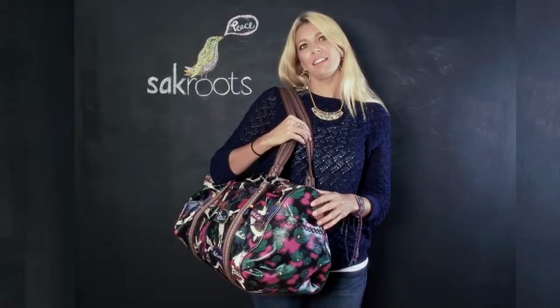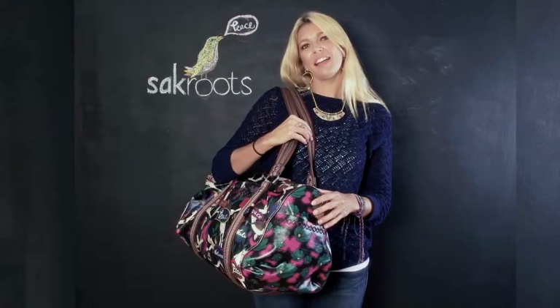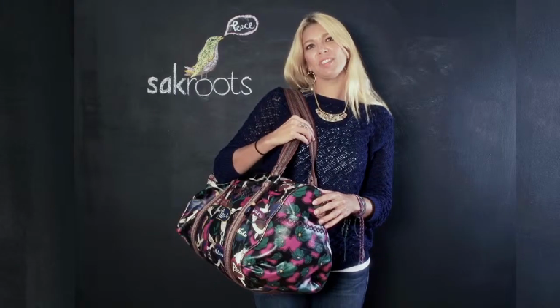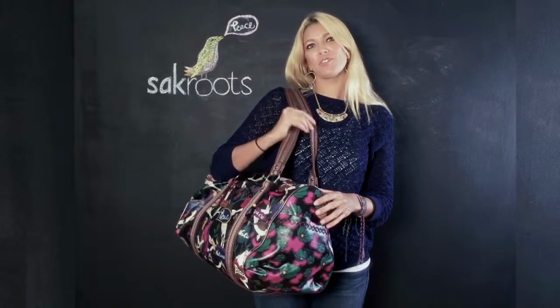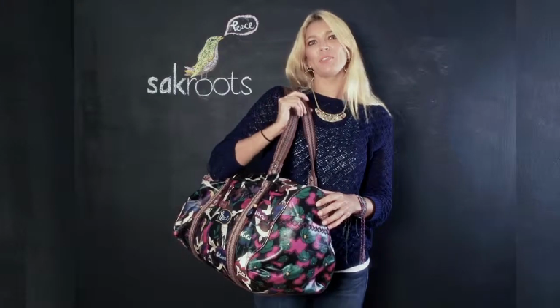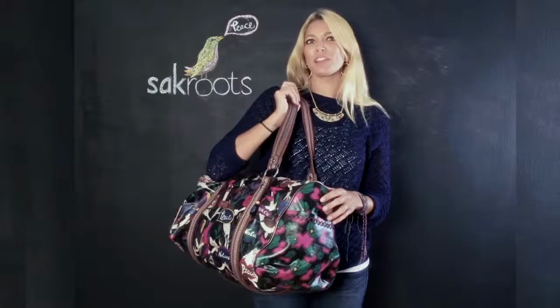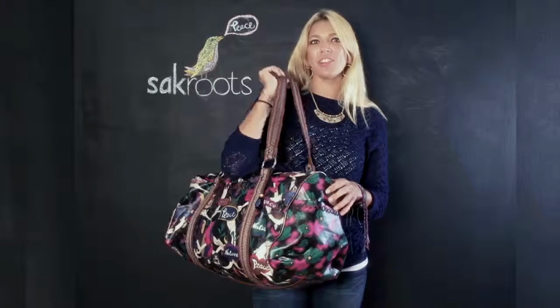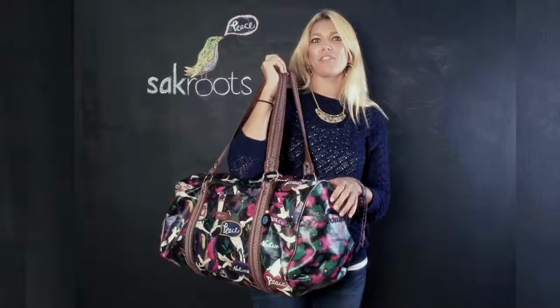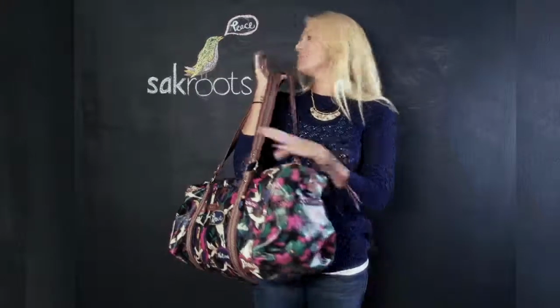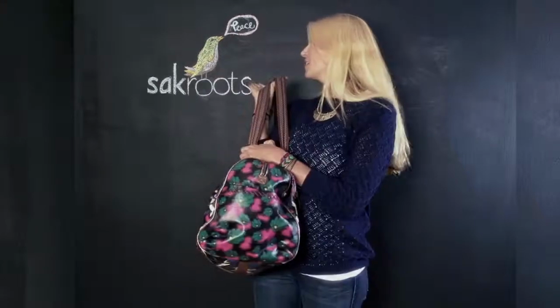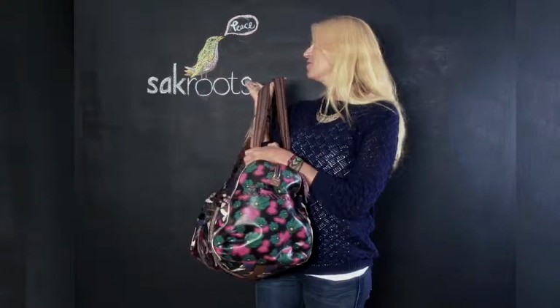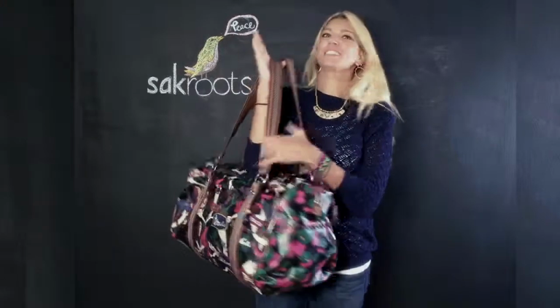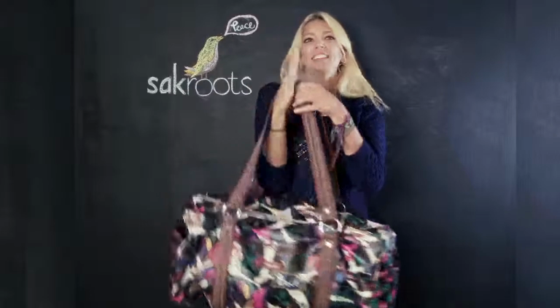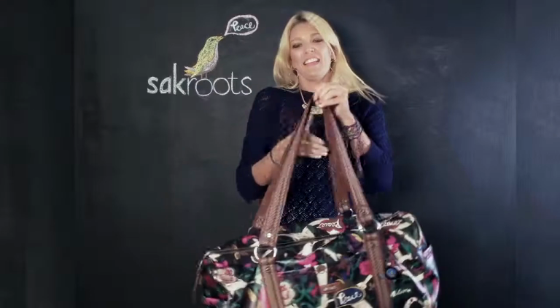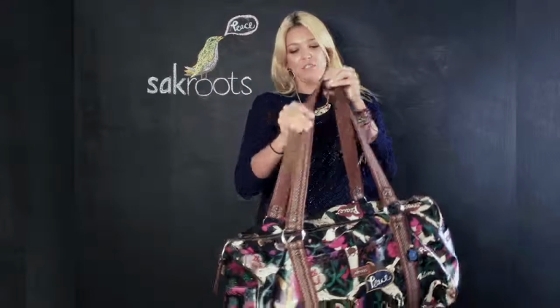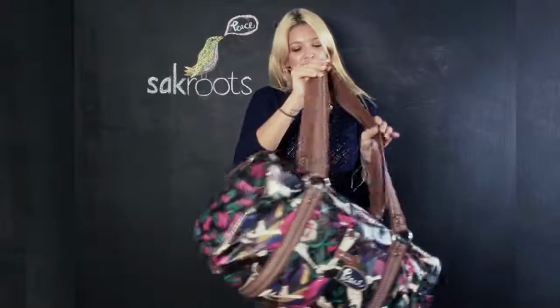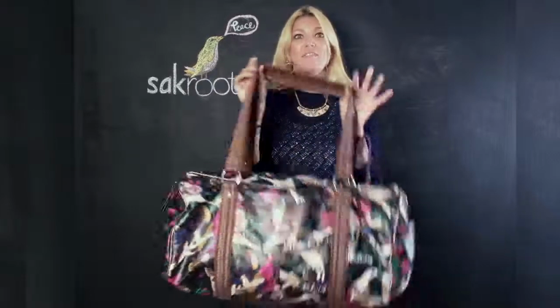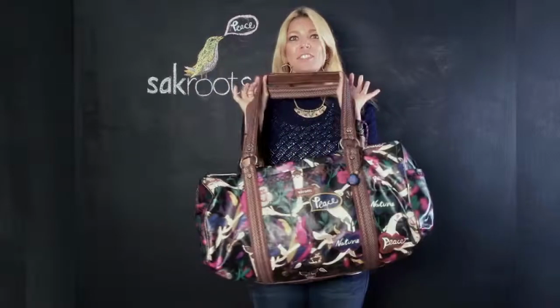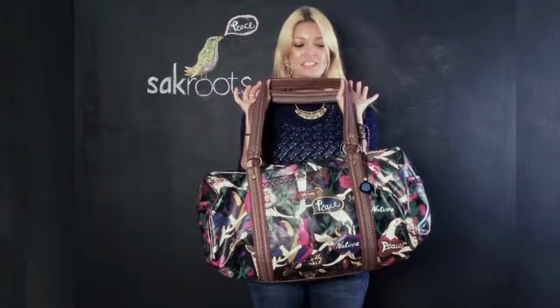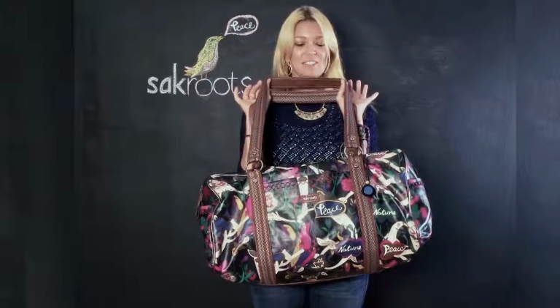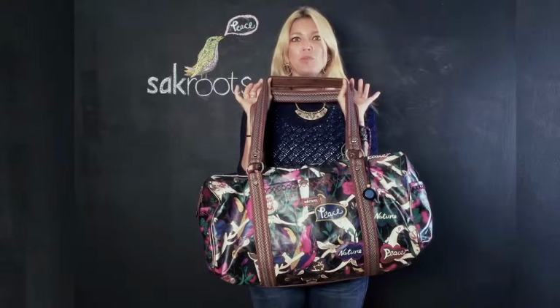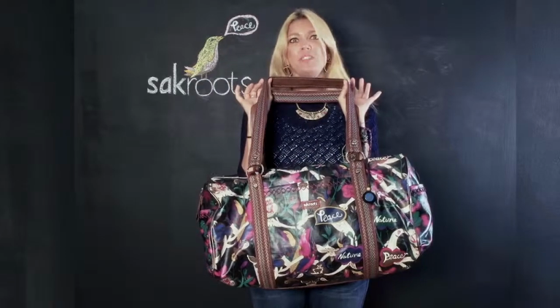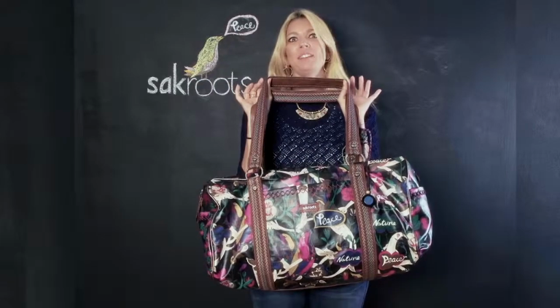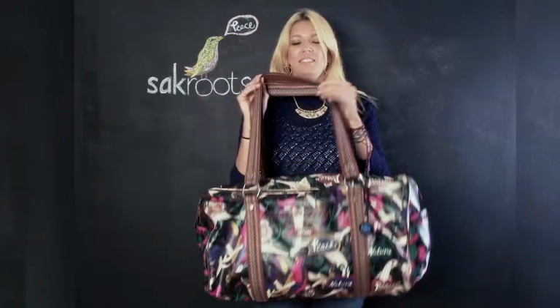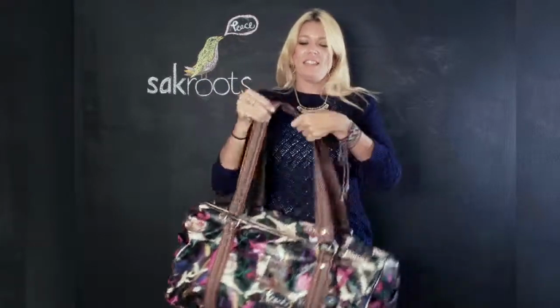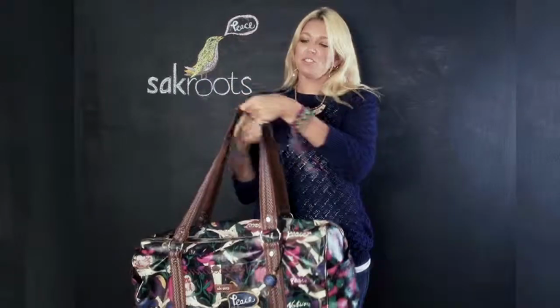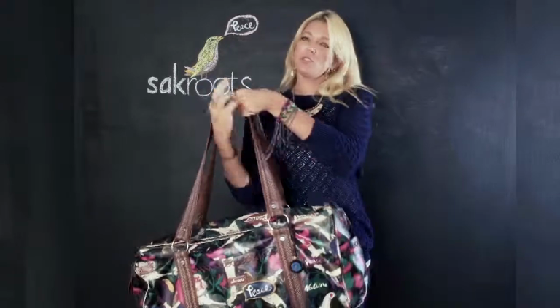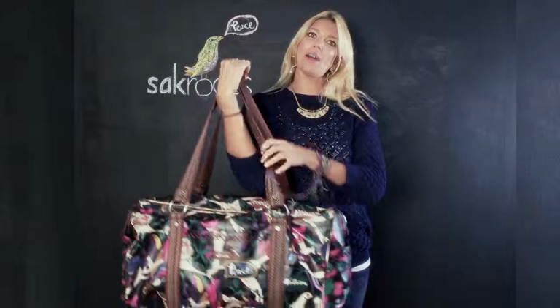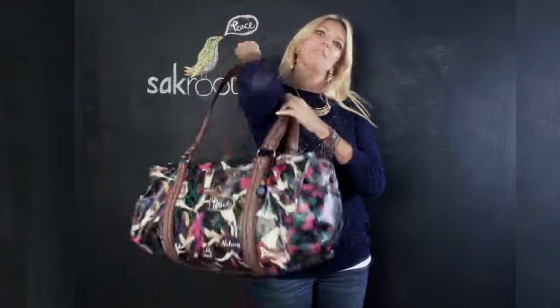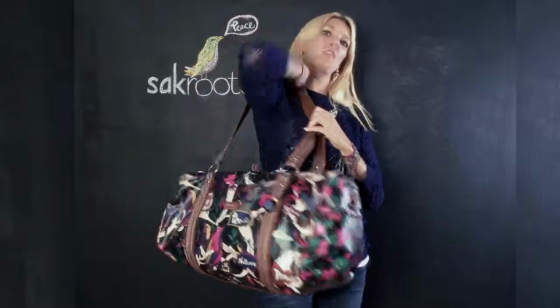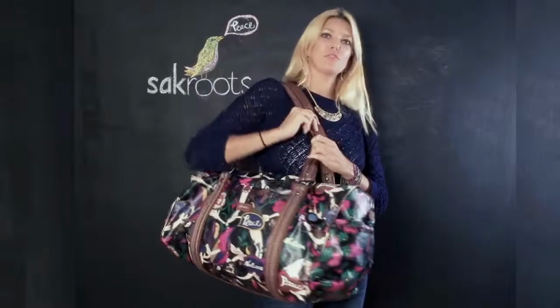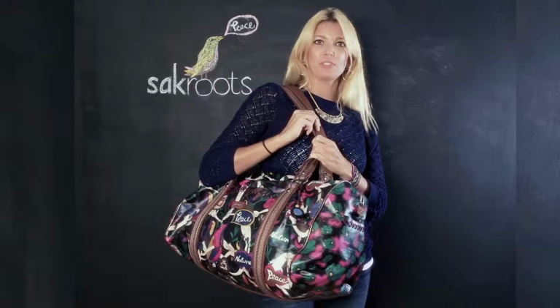Hi, I'm Jill and I'm showing you the Extra Large Duffel from Sack Roots. The new flavor for the season is Jewel Peace Print. It has two straps, and you can wear it over your shoulder.